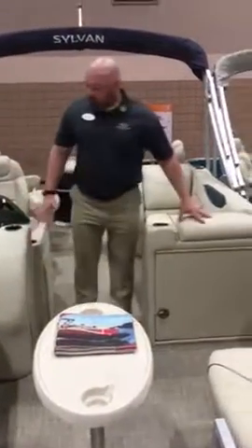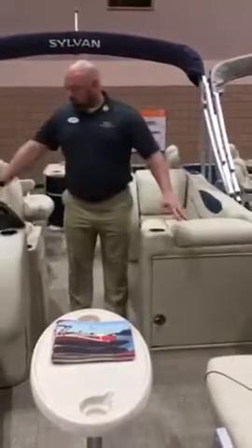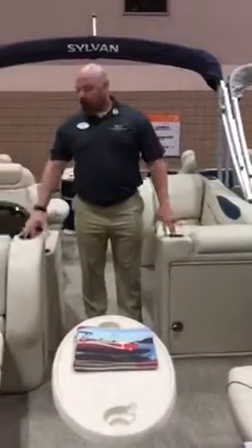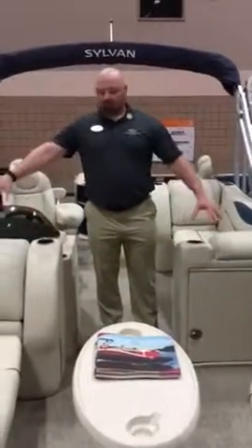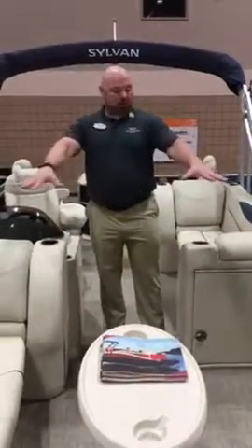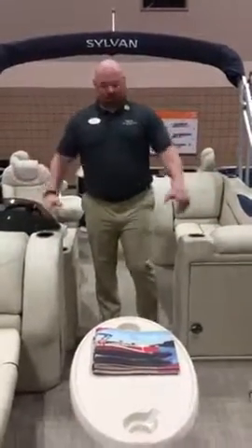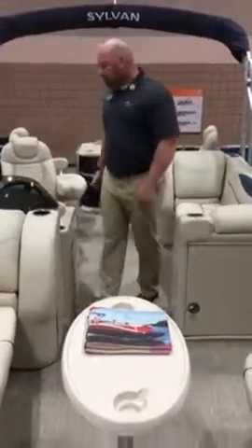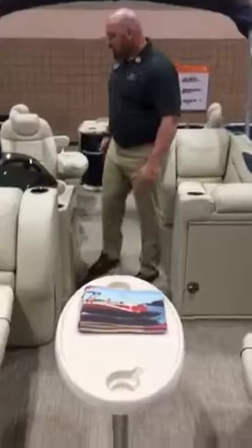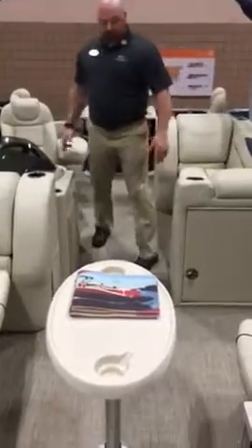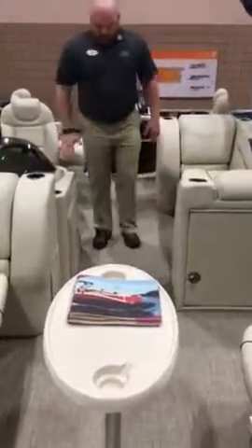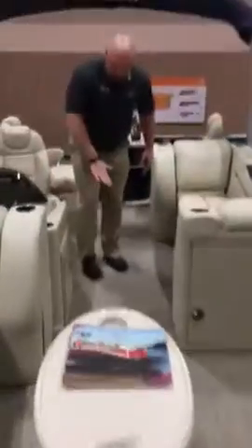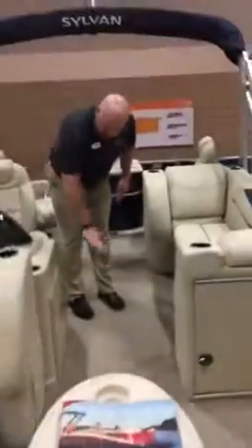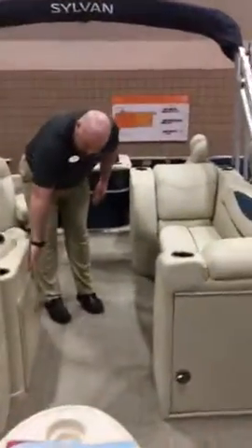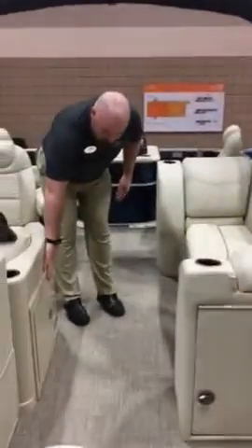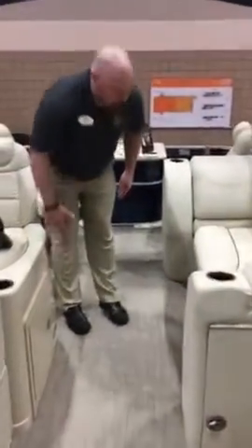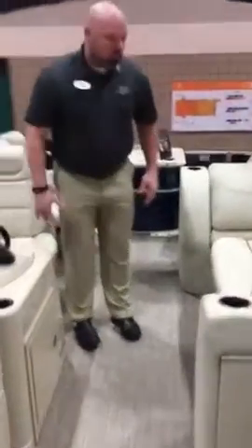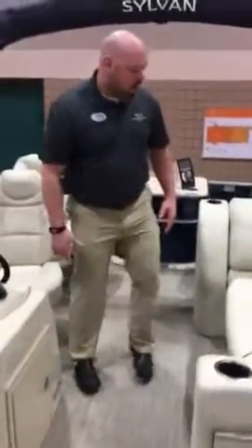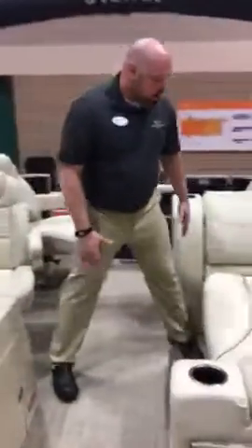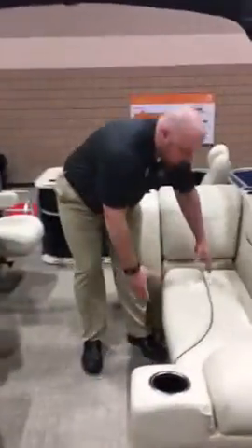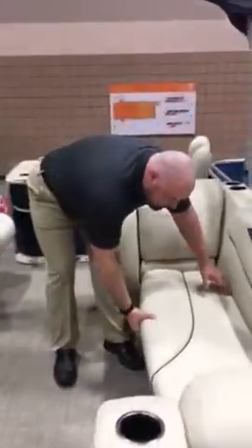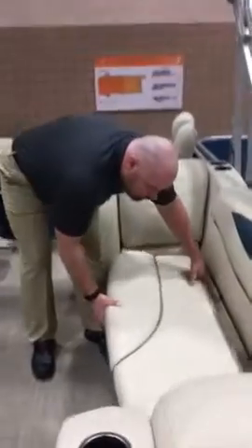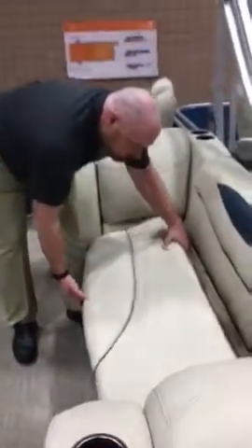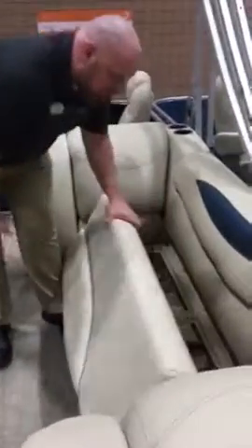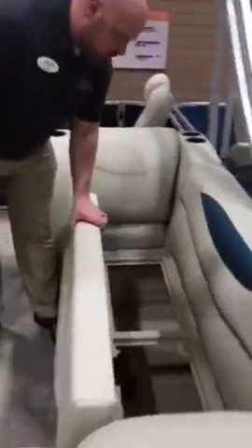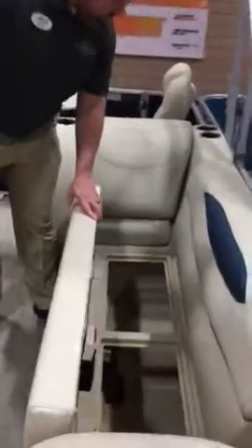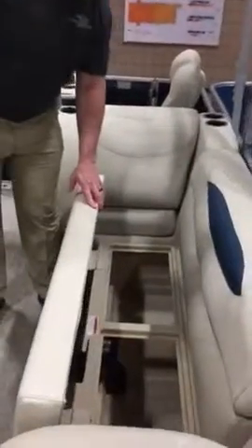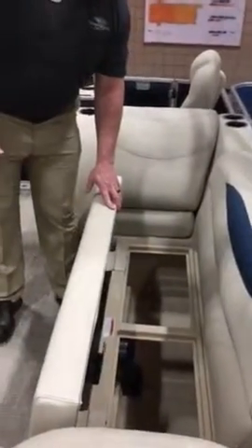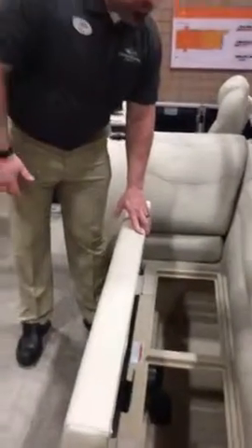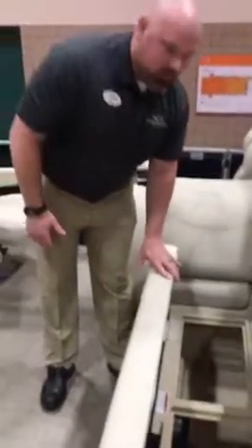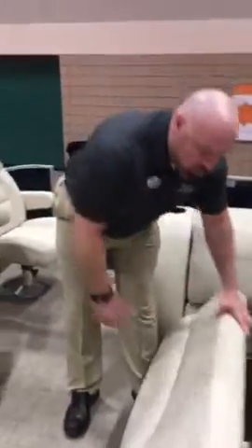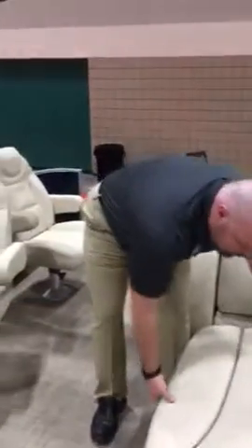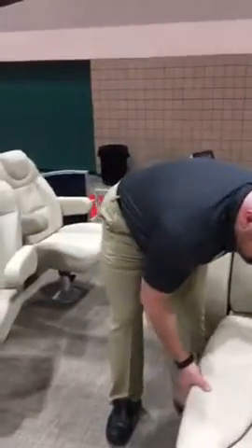Cup holders throughout — everywhere you look. Lots of storage under the helm and storage underneath the benches as you can see throughout the lounge.